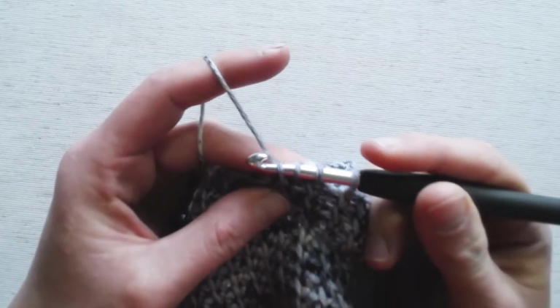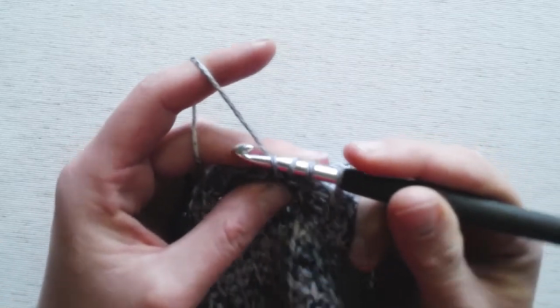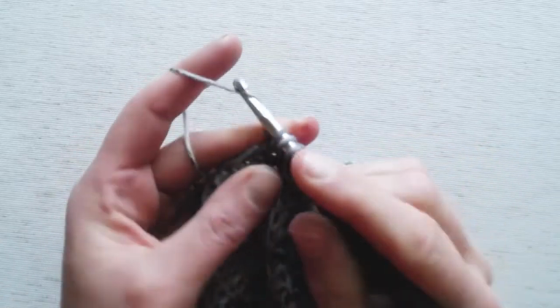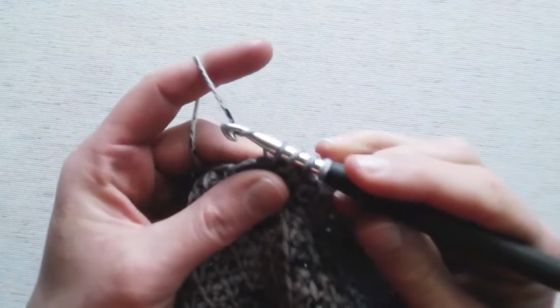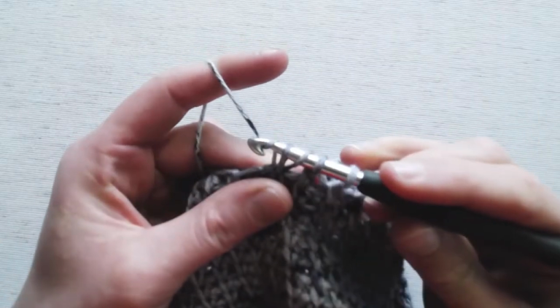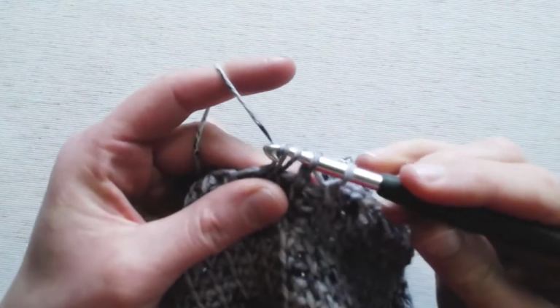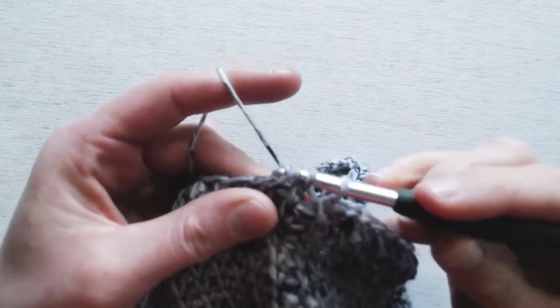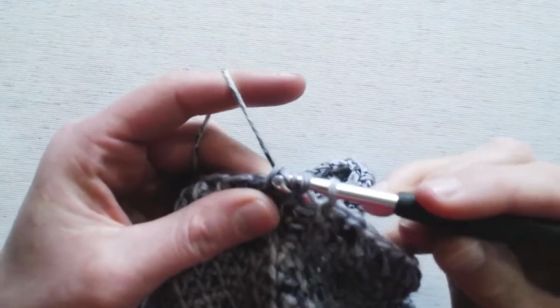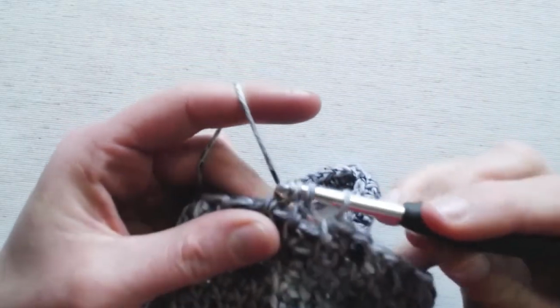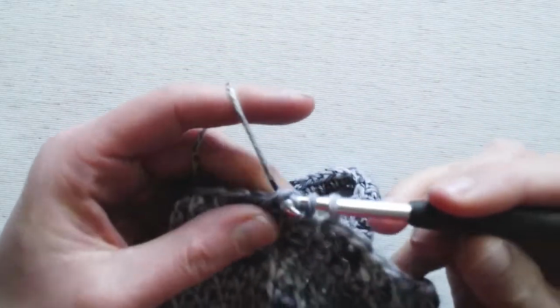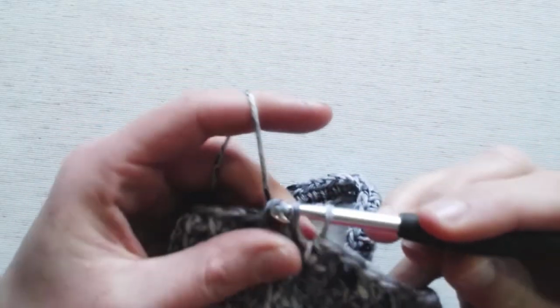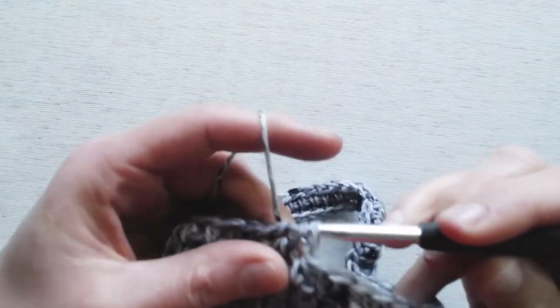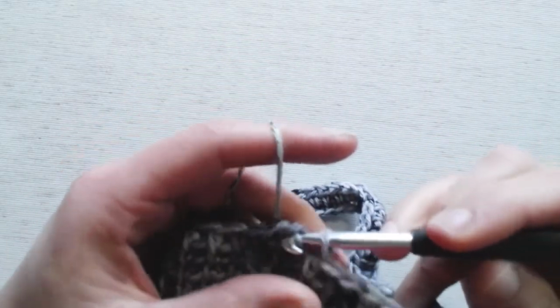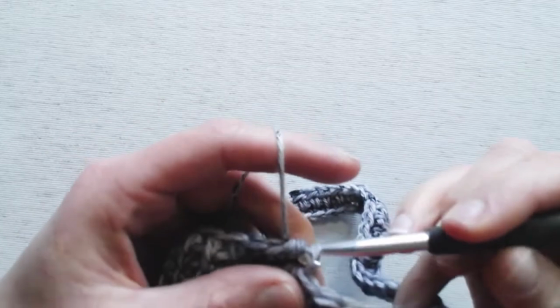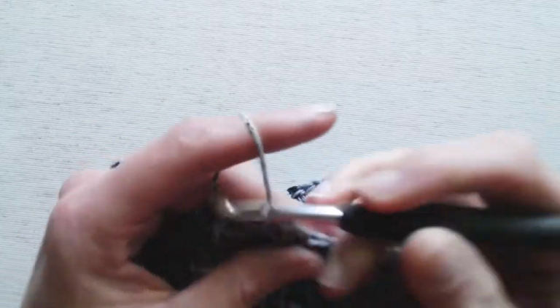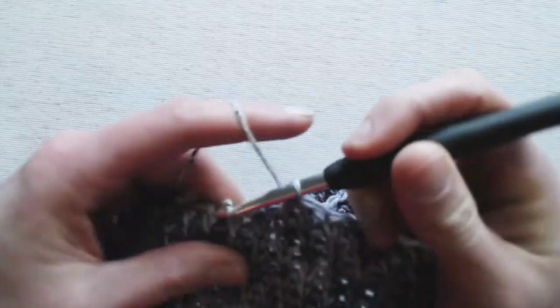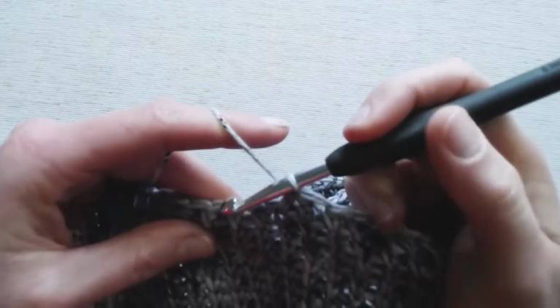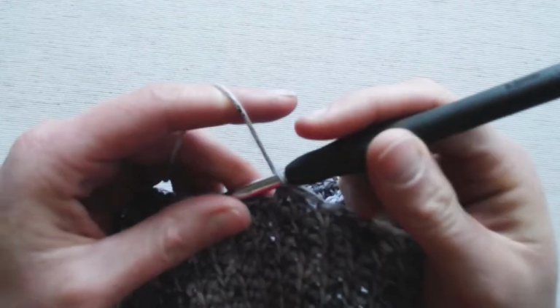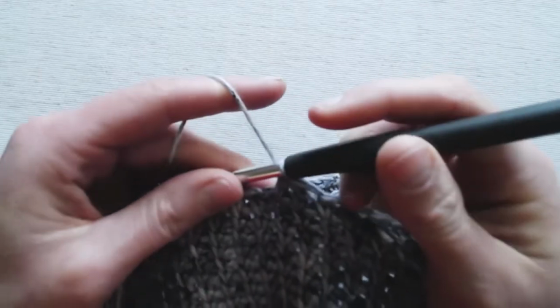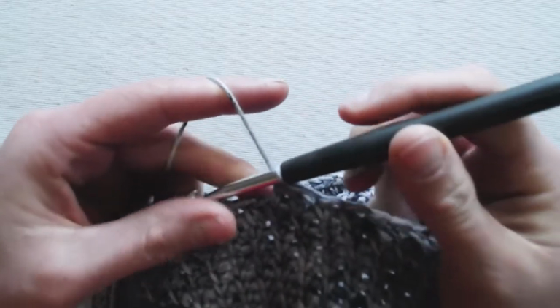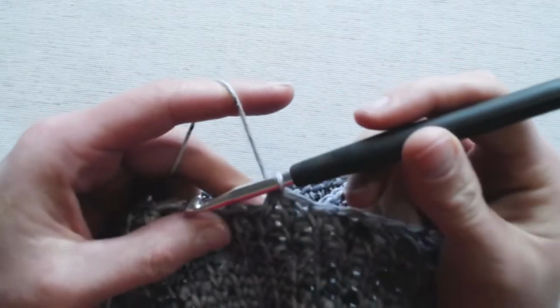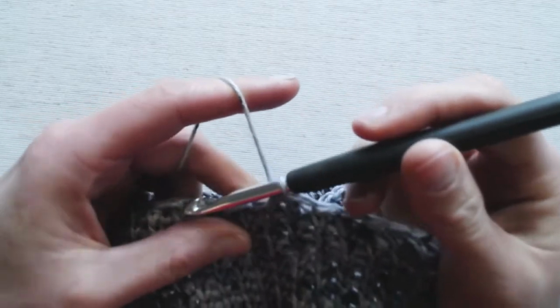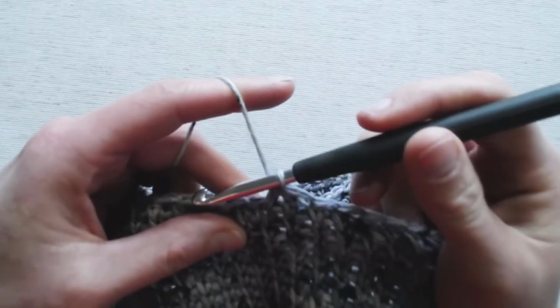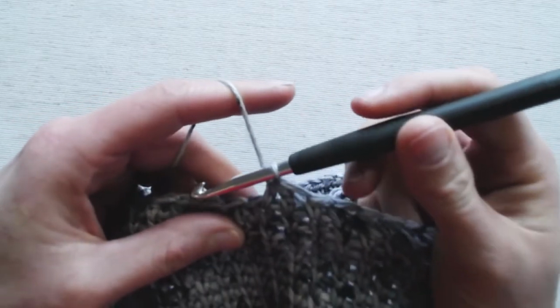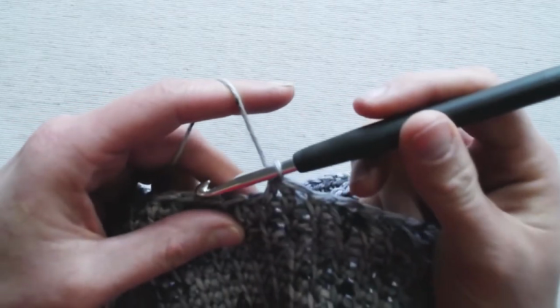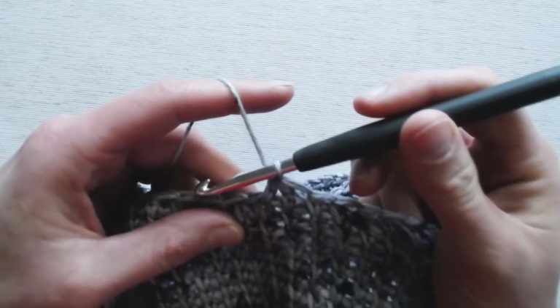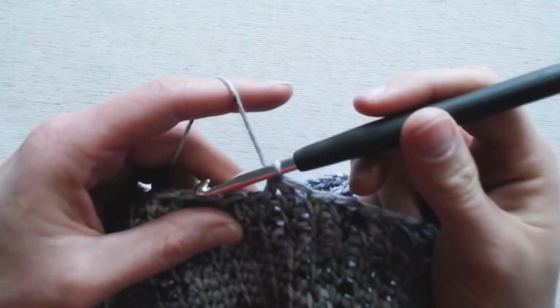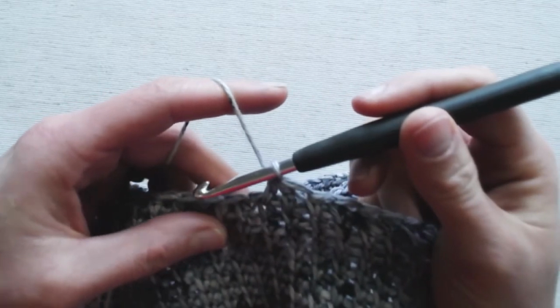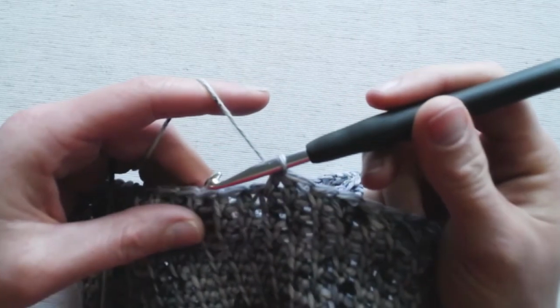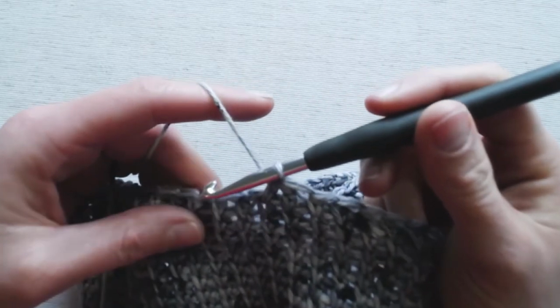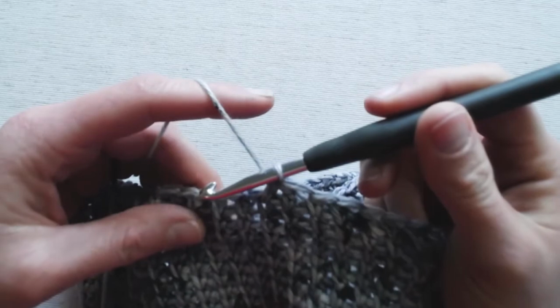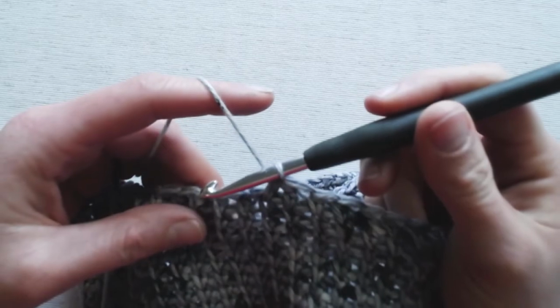For the last step, yarn over and pull through every single loop on your hook. And that's the modified half double crochet two together.